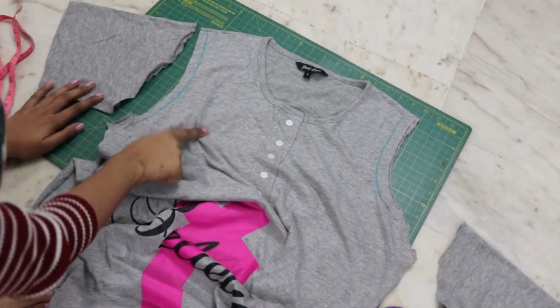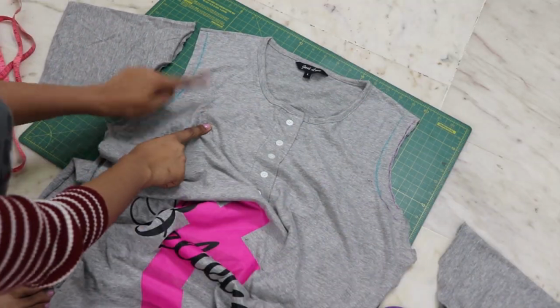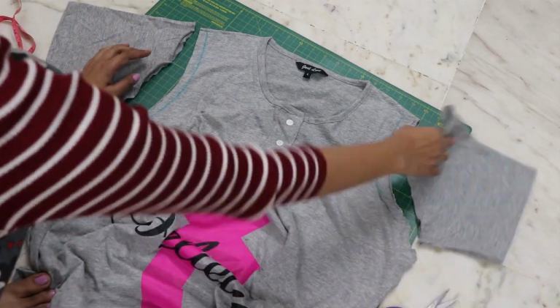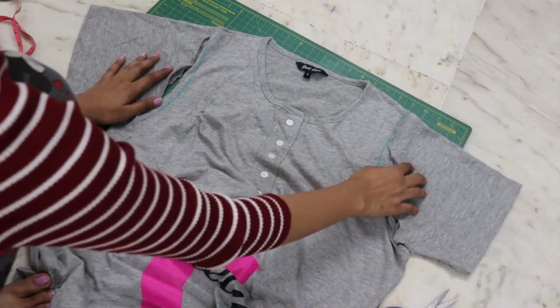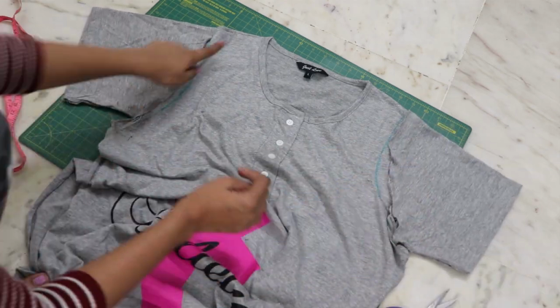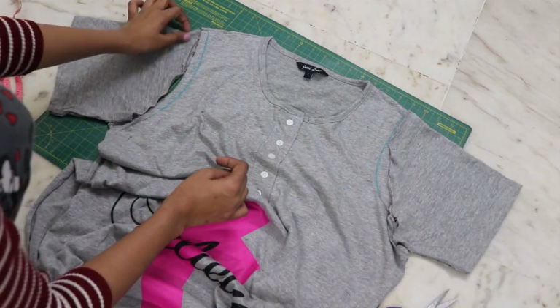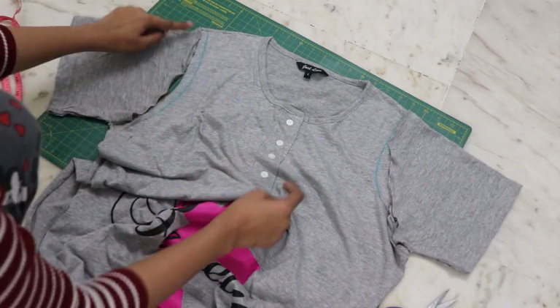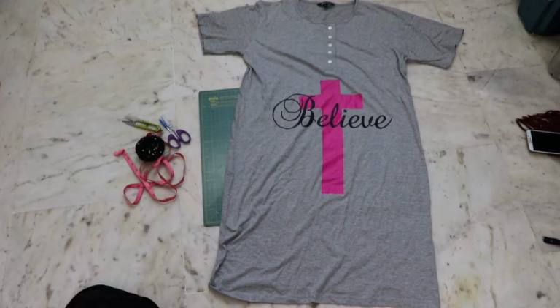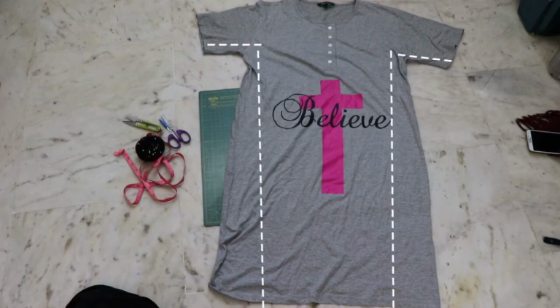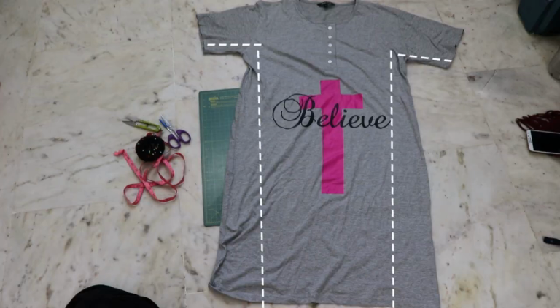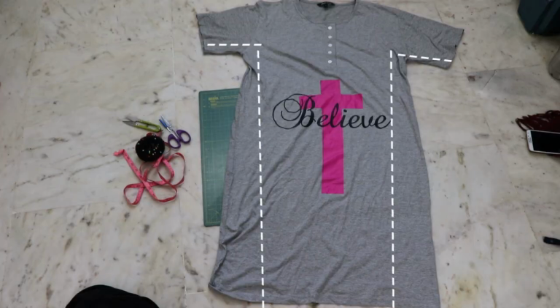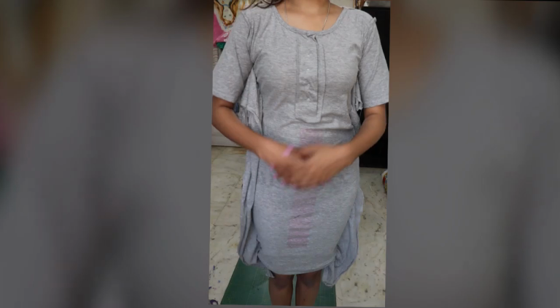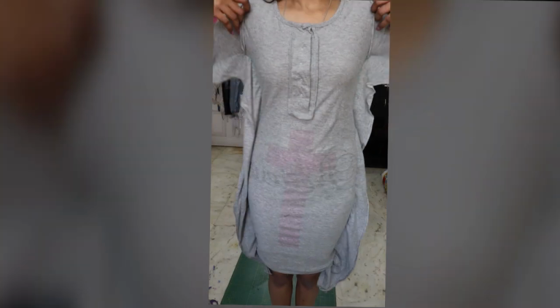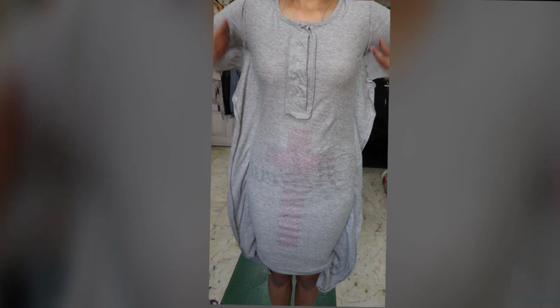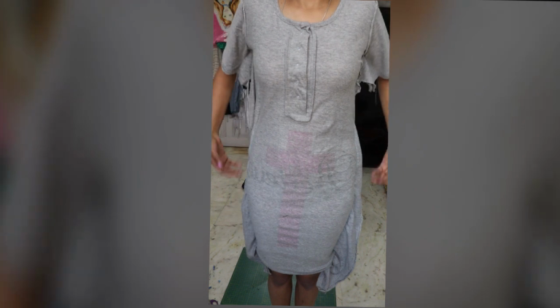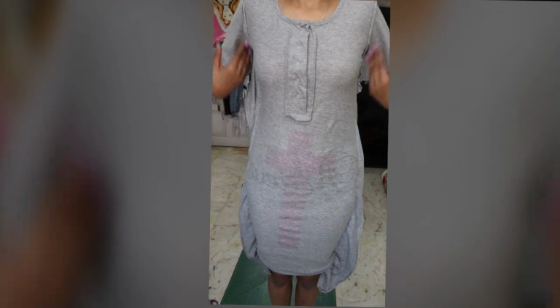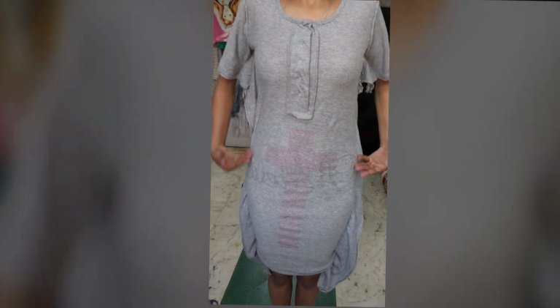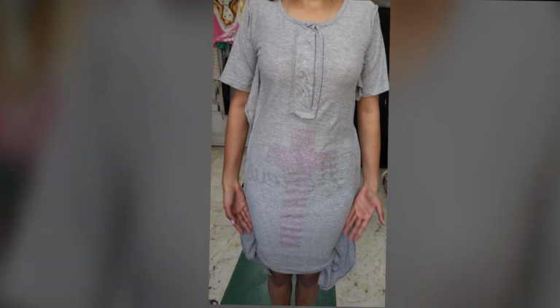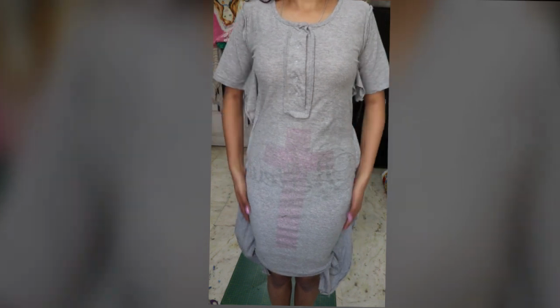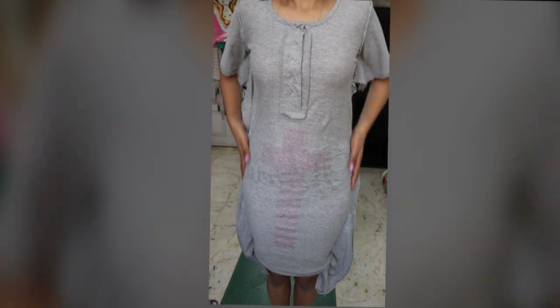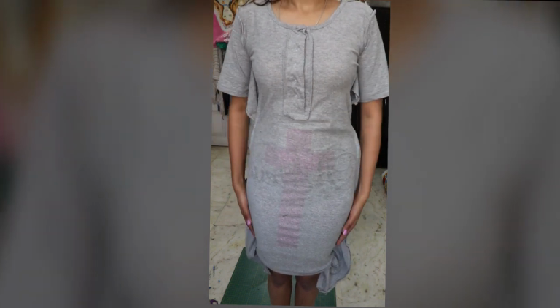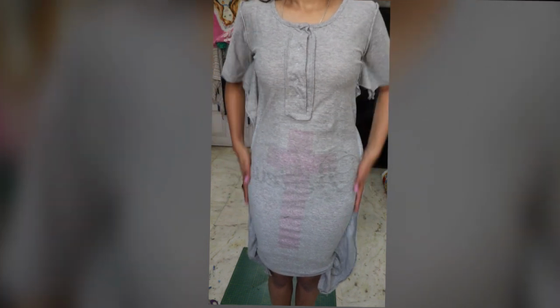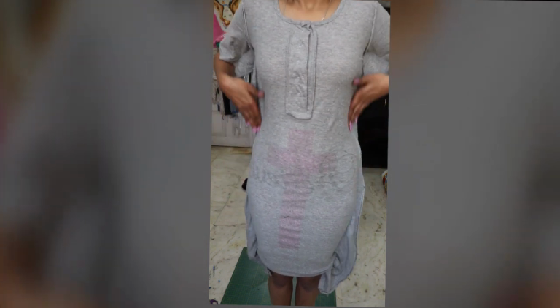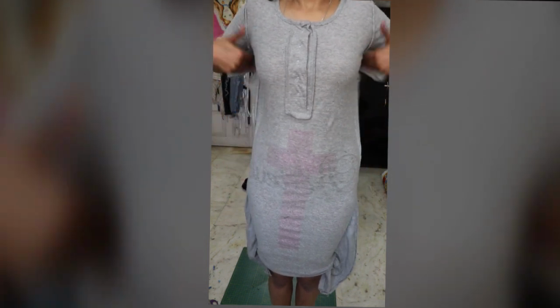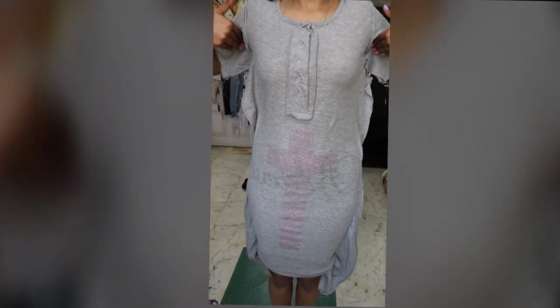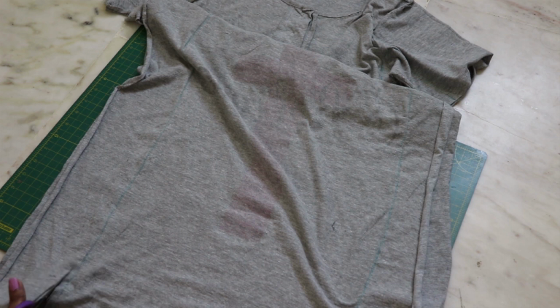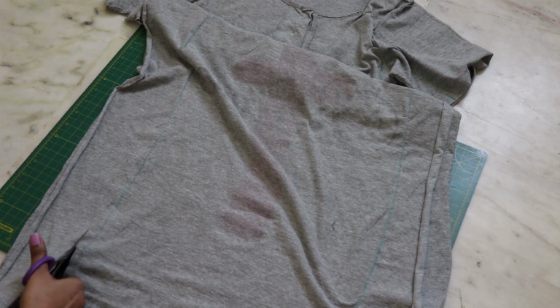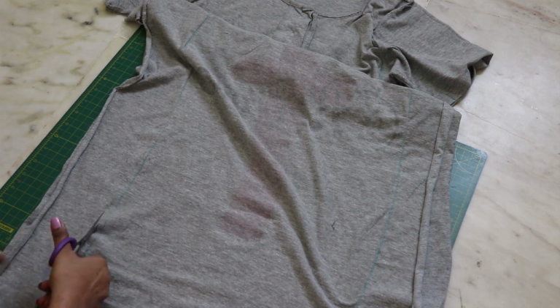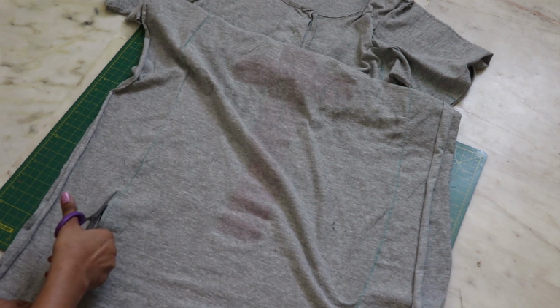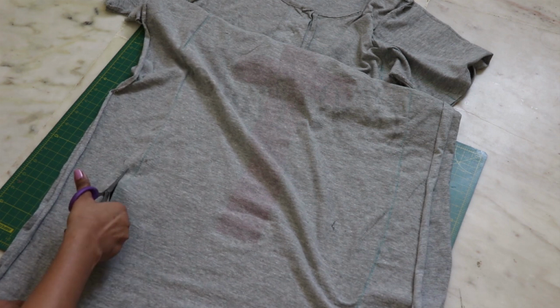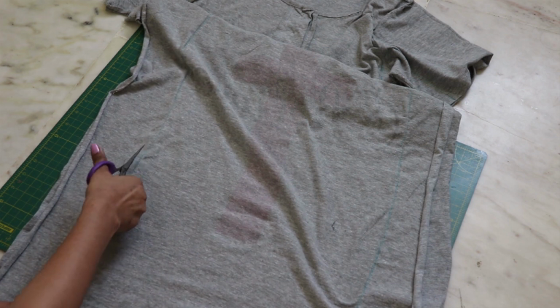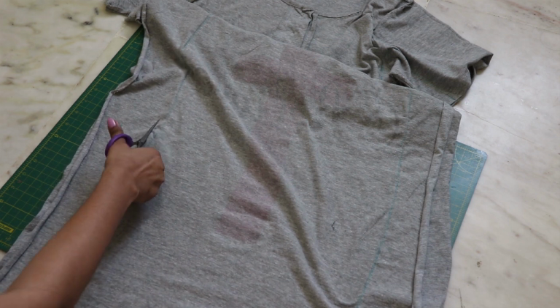Reattach the sleeves back to the dress. As the dress was completely too big on me, I resized the complete dress and made it a body-fitted dress. Cut out the extras and you're done.